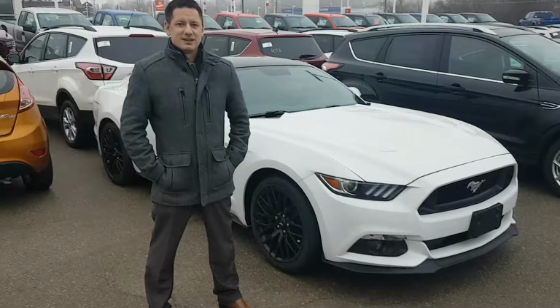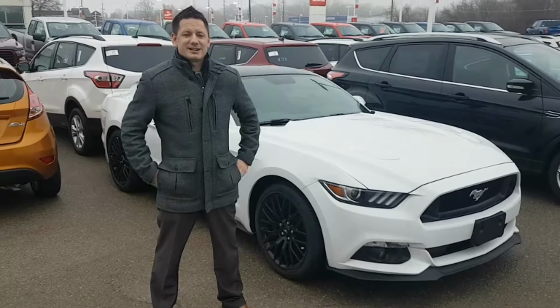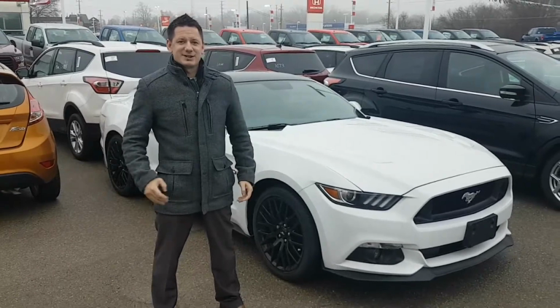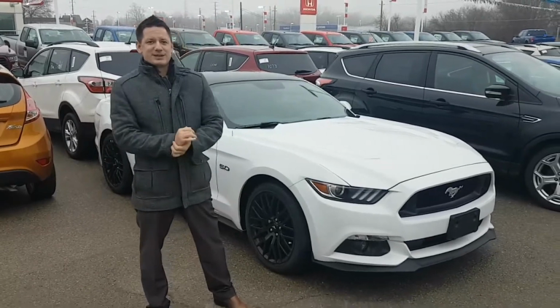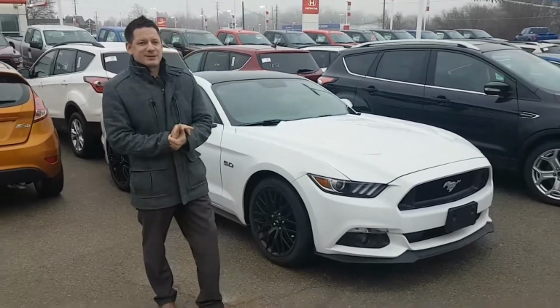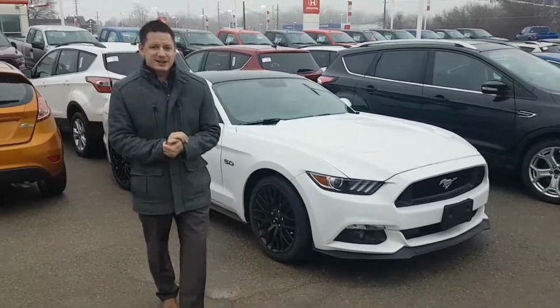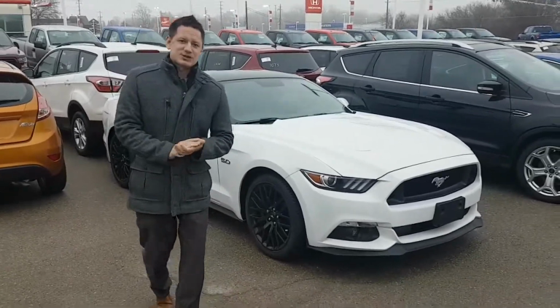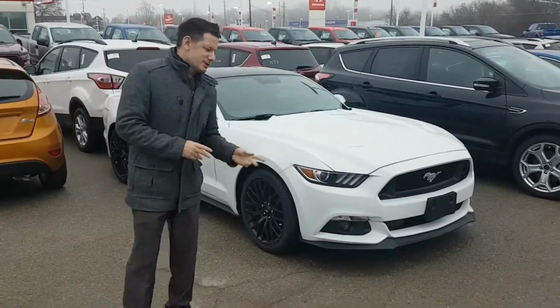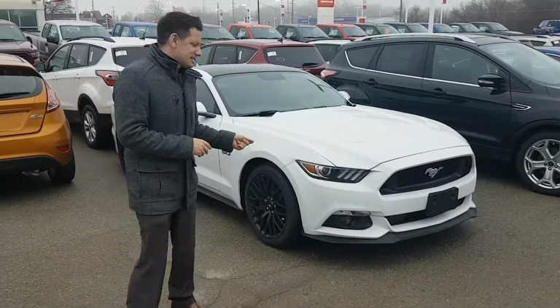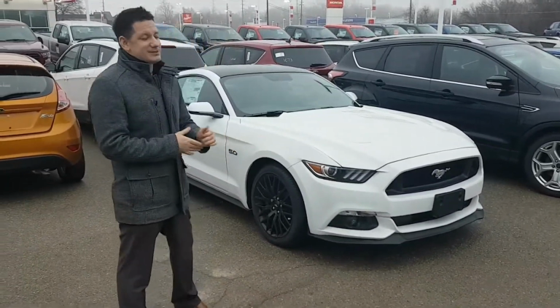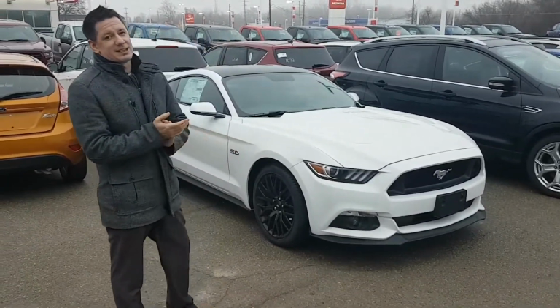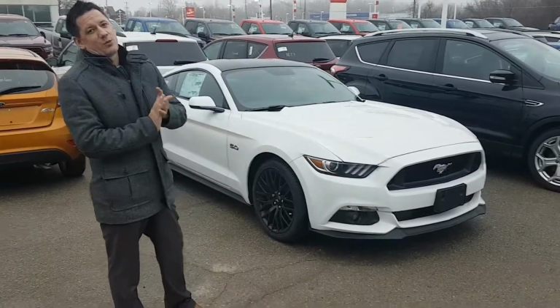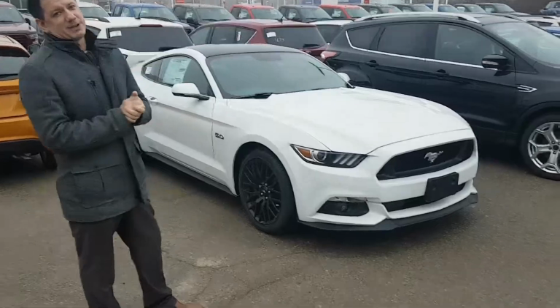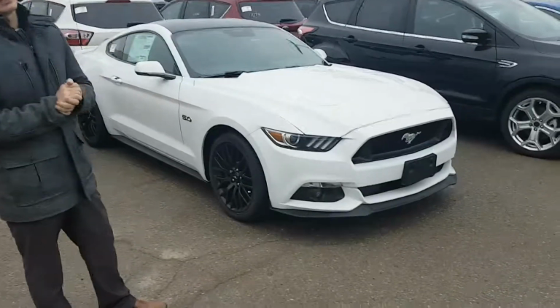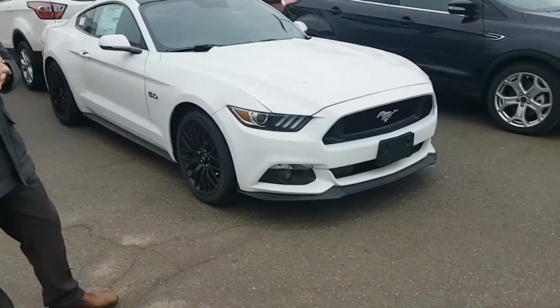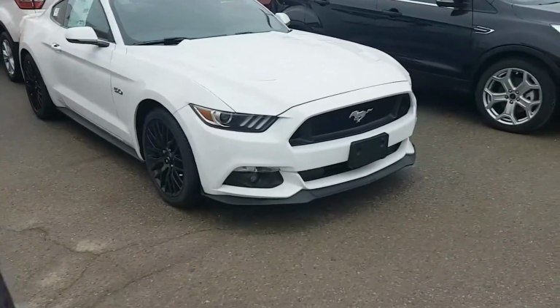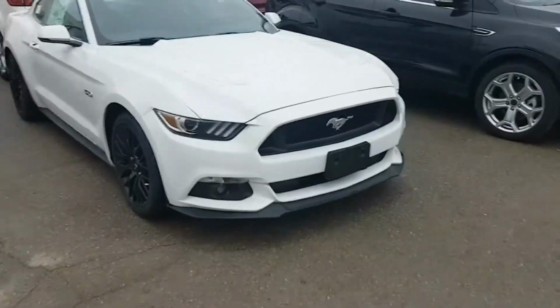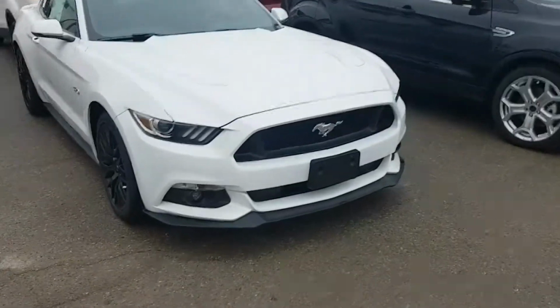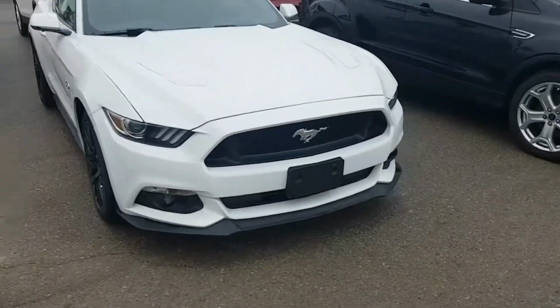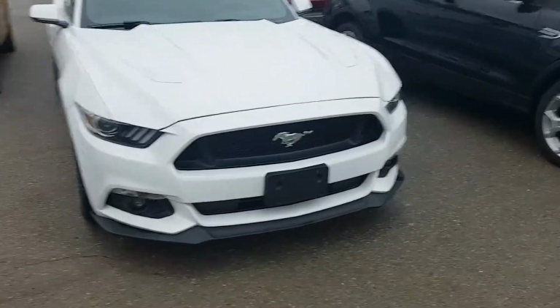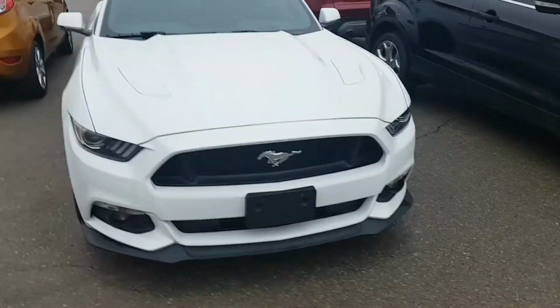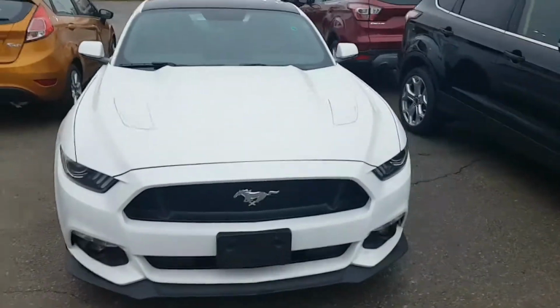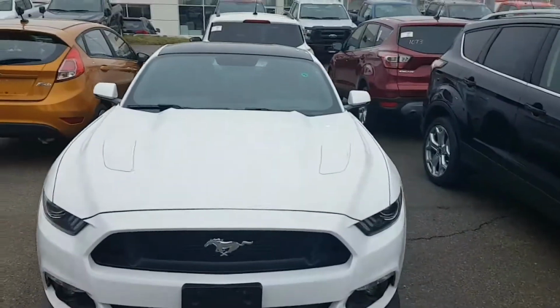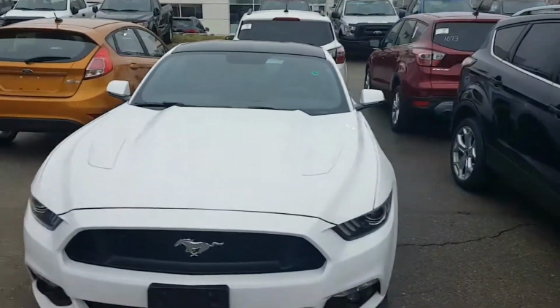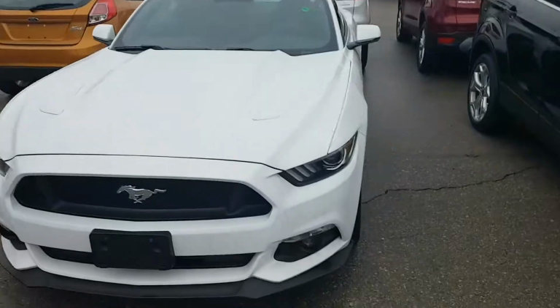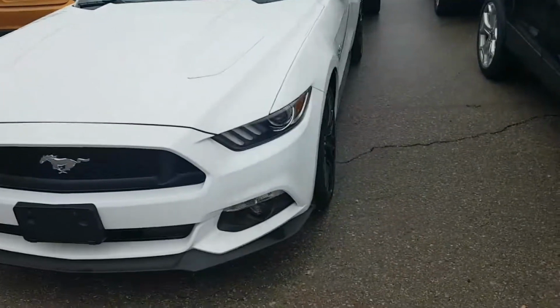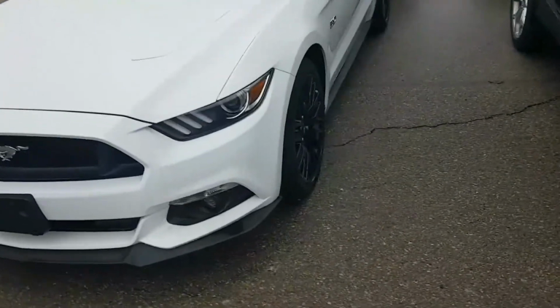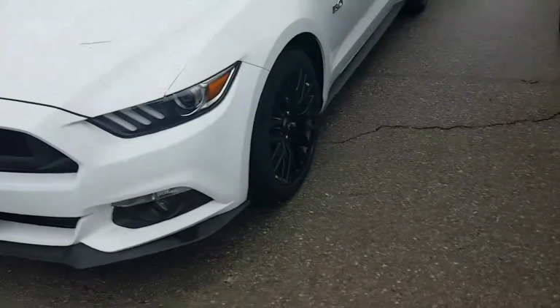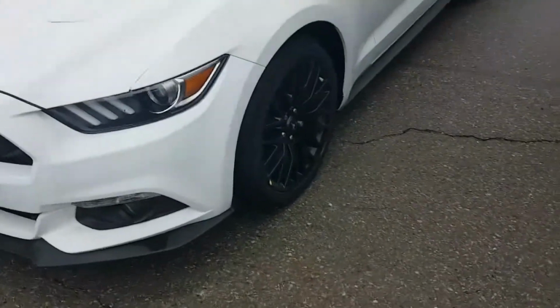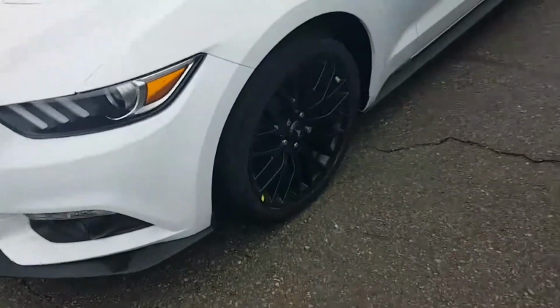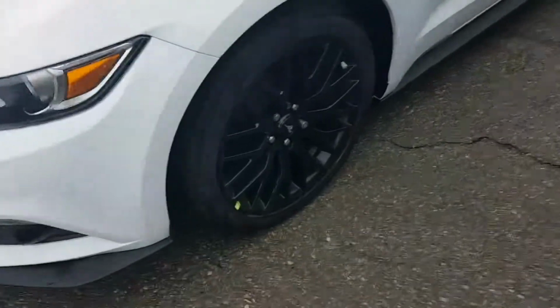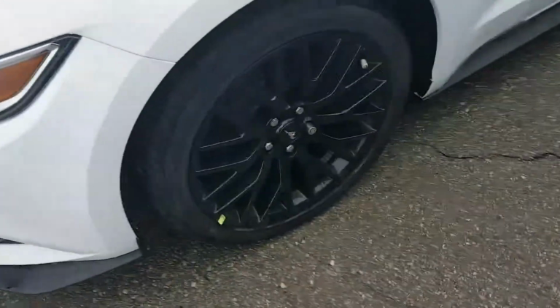Hey guys, Chris Lyon here at Northway Ford Lincoln in Brantford. I just want to show you this beautiful 2017 white Mustang GT with the performance package. It's got the 19-inch rims with the Brembo brakes as well. It's the GT, so it's the 435 horsepower.